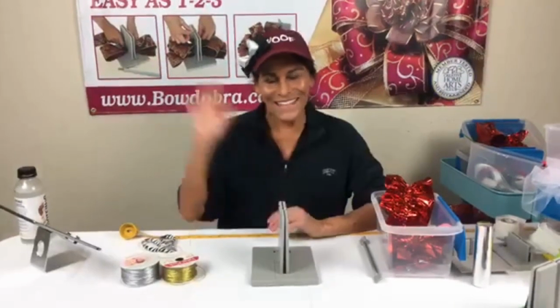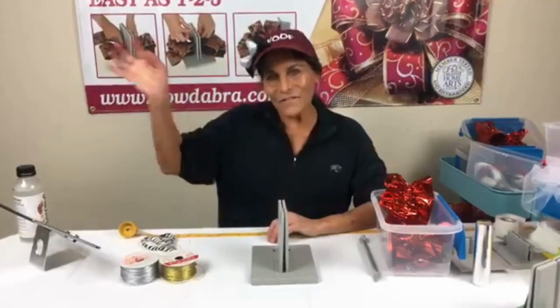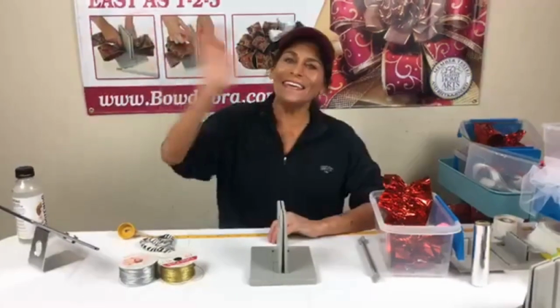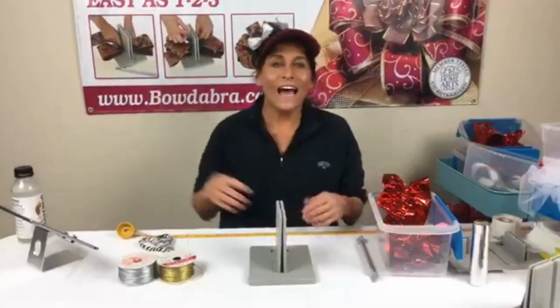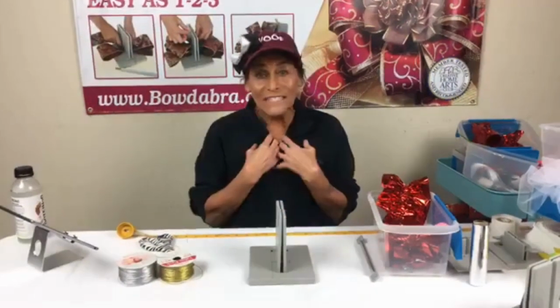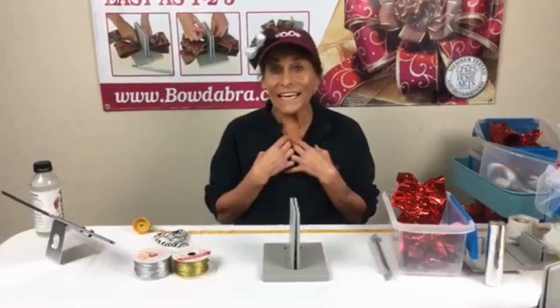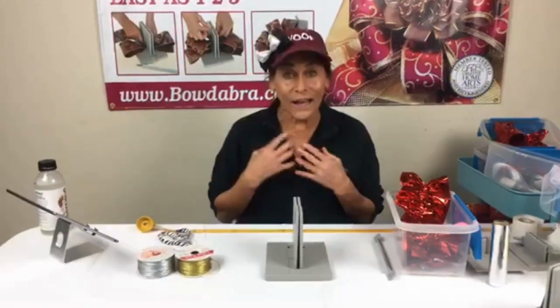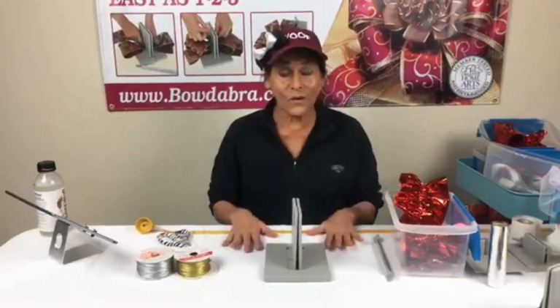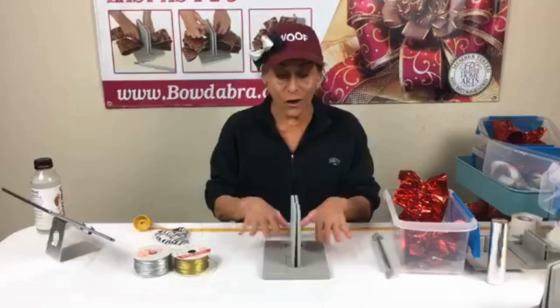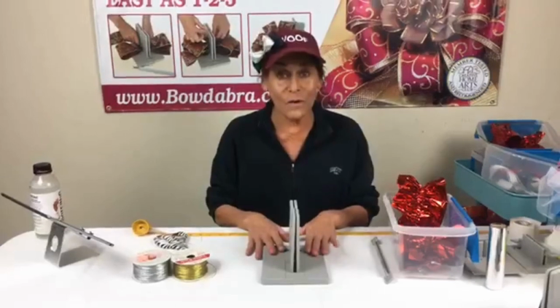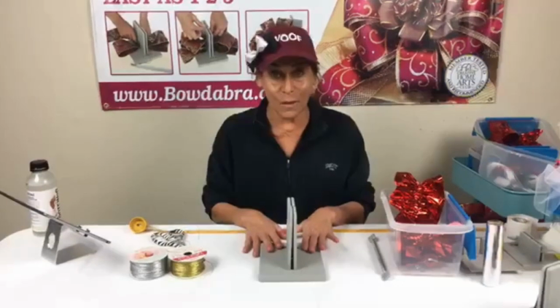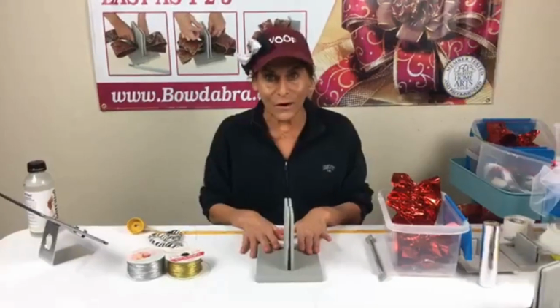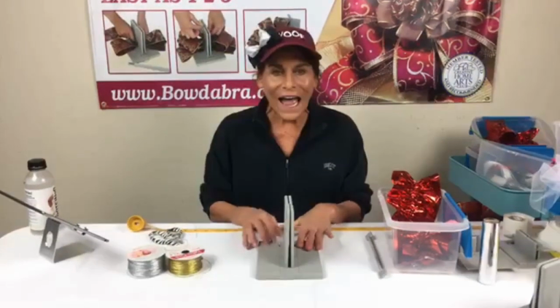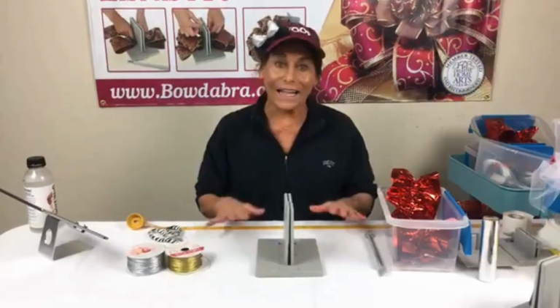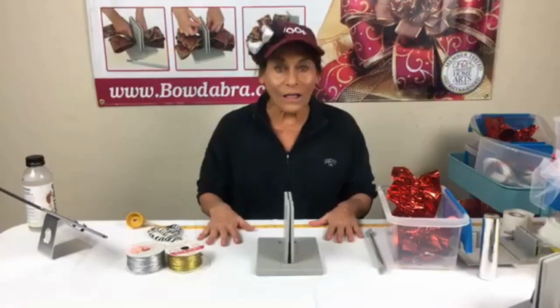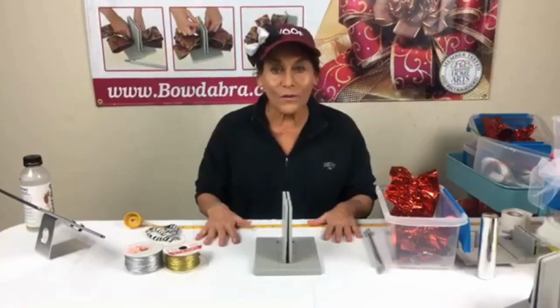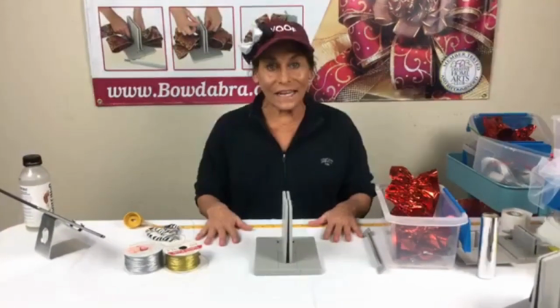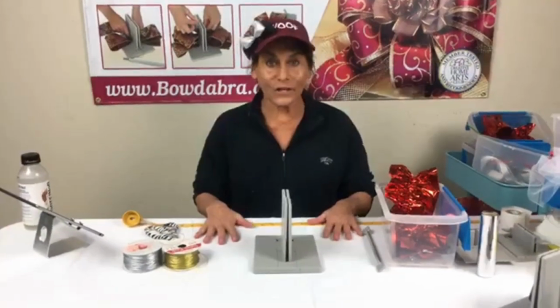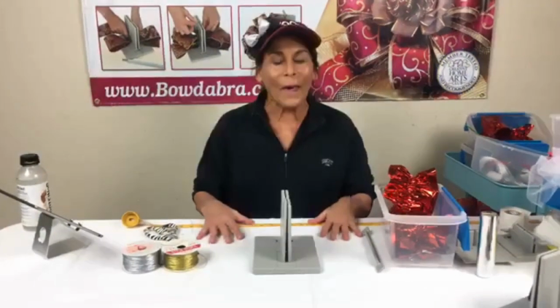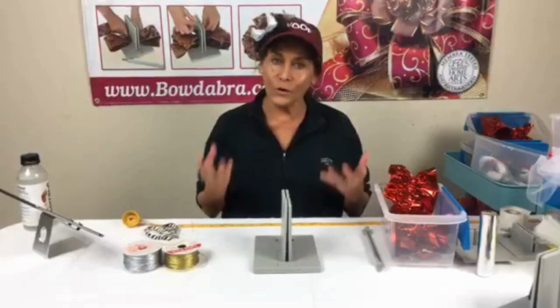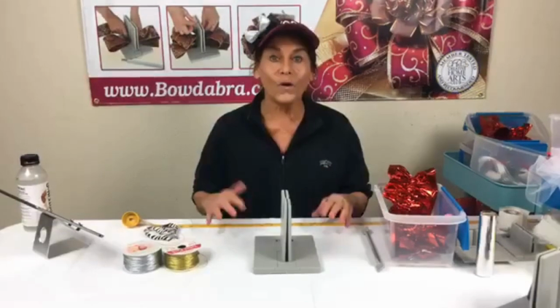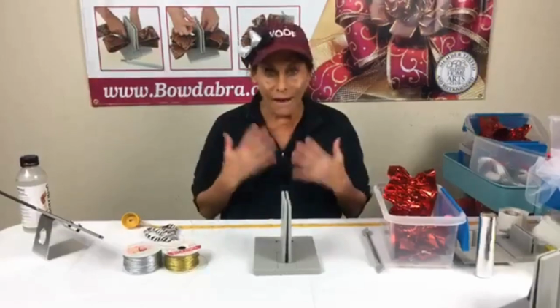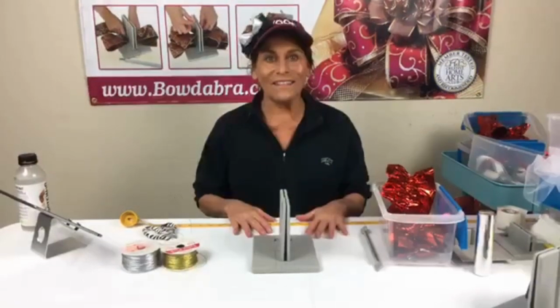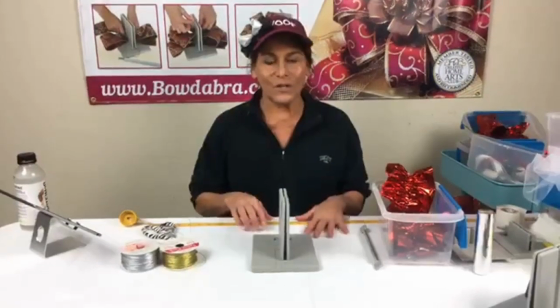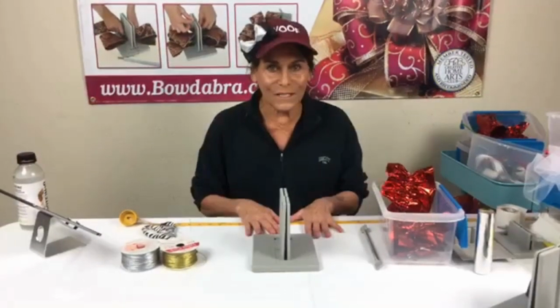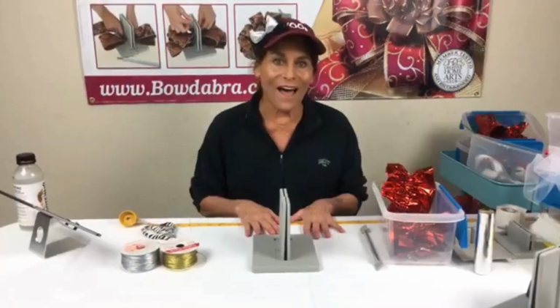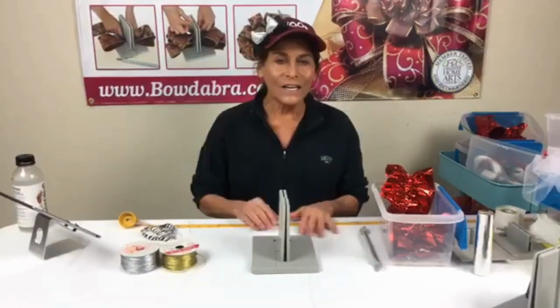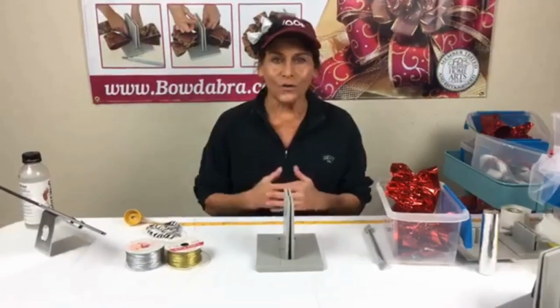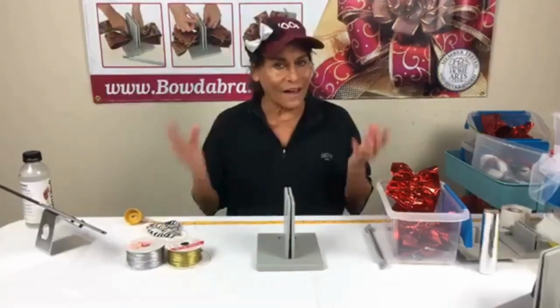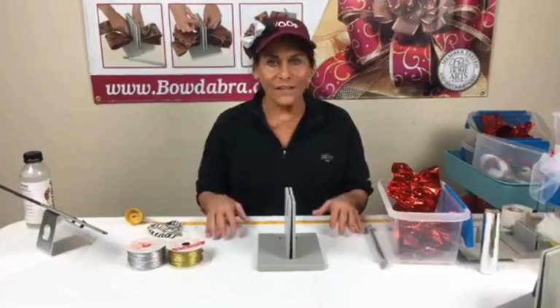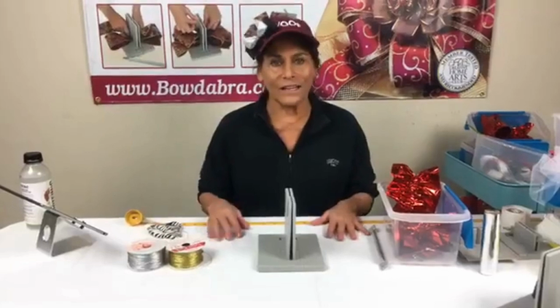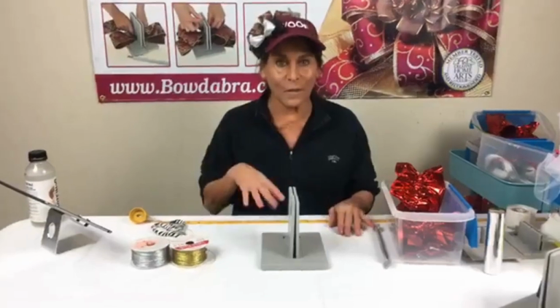Hi everybody! I'm Sandi Sandler and I'm the creator of the Bowdabra Bow Maker. I want to welcome you to our Monday night show — if you're new, every Monday we do a Facebook Live, so definitely join us at 4 p.m. Pacific, 7 p.m. Eastern.